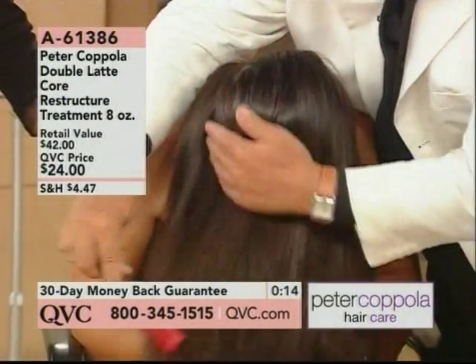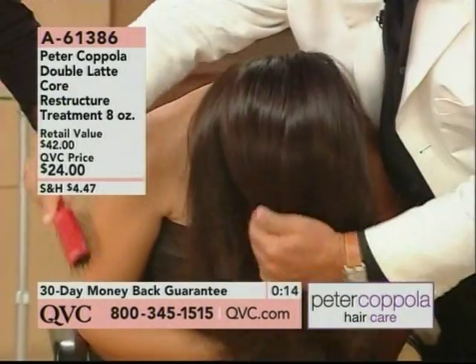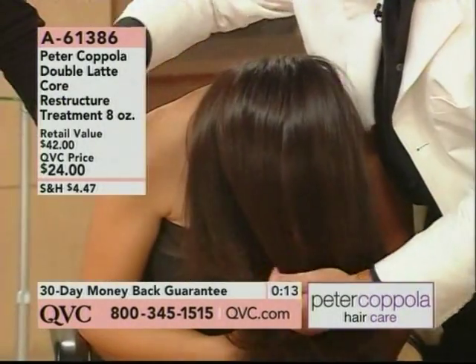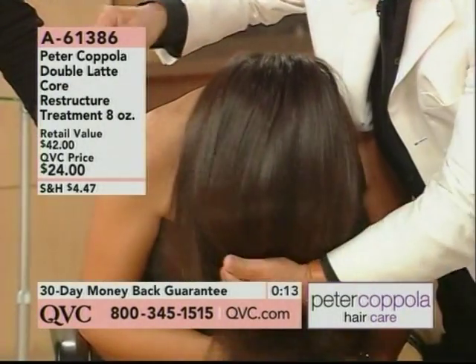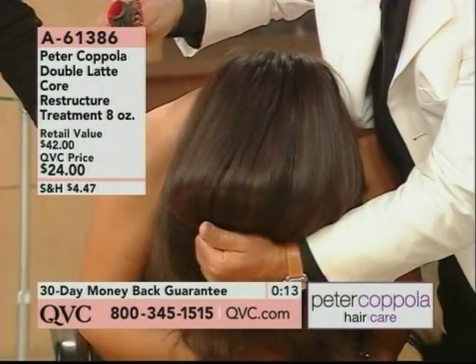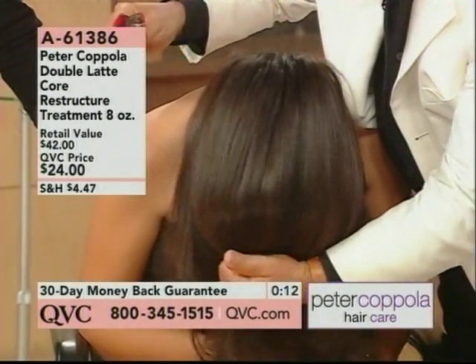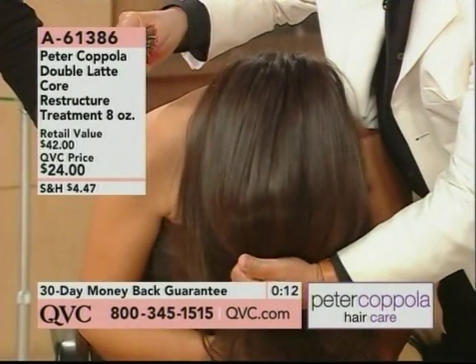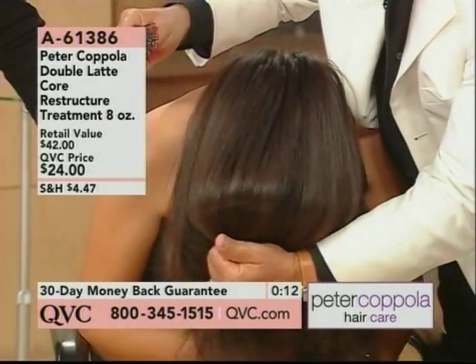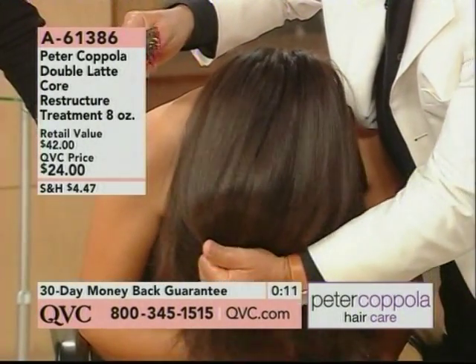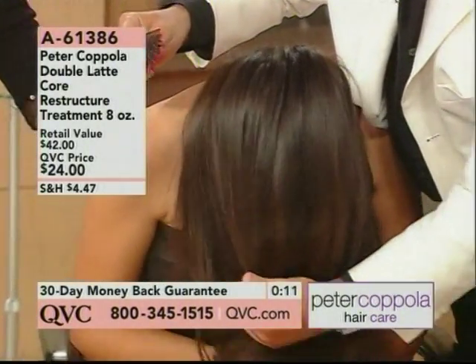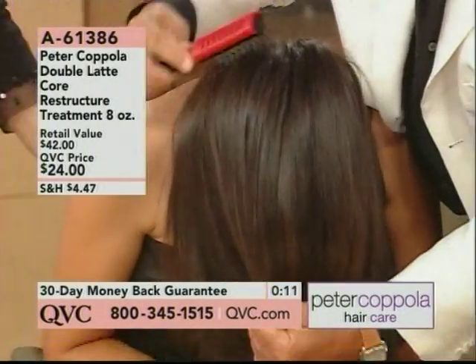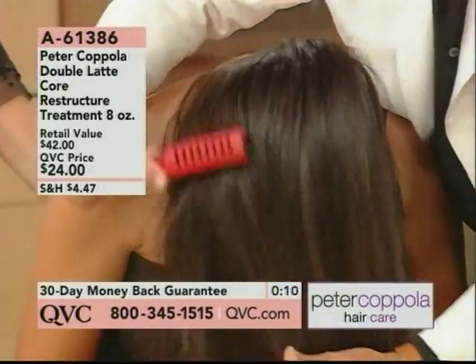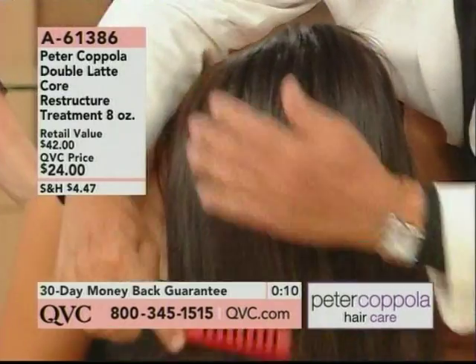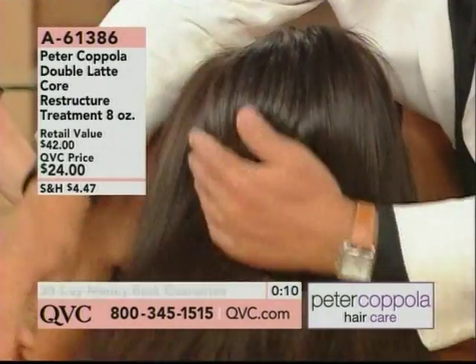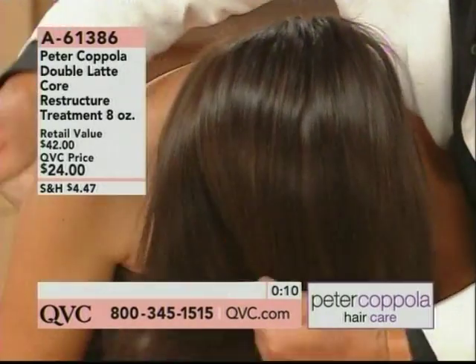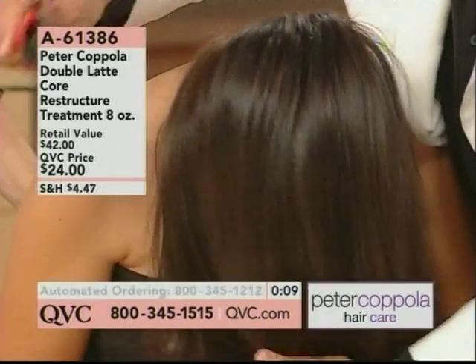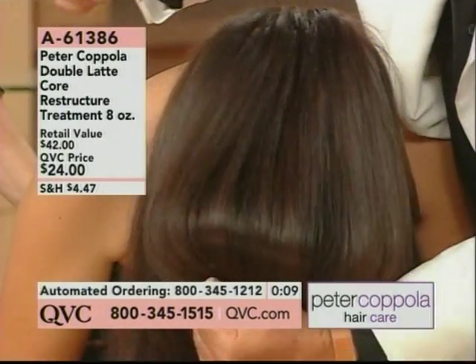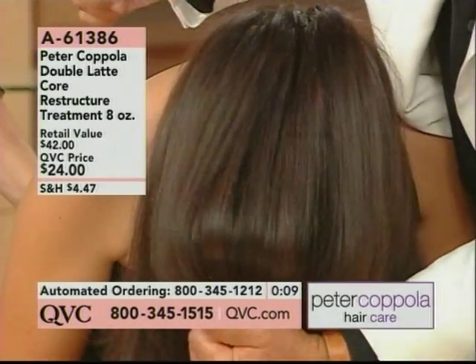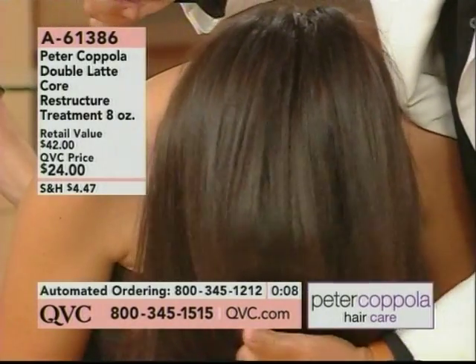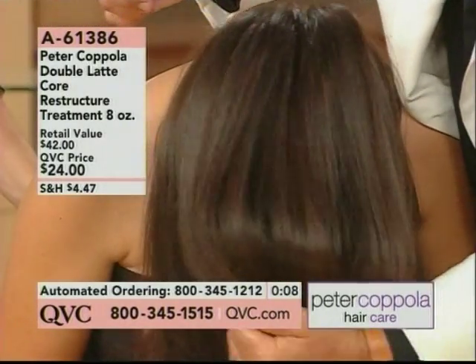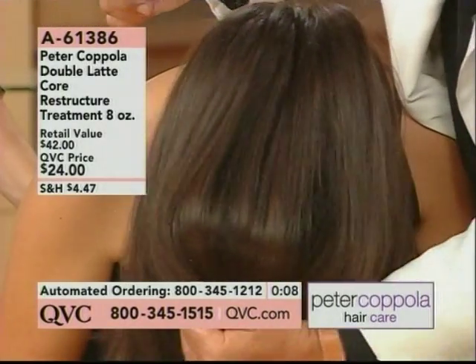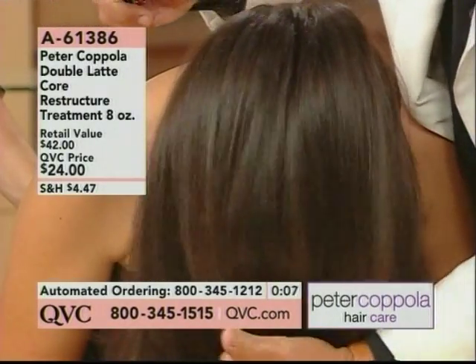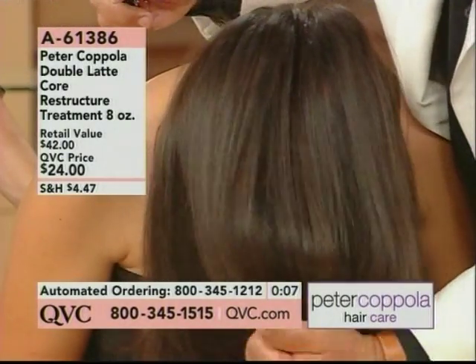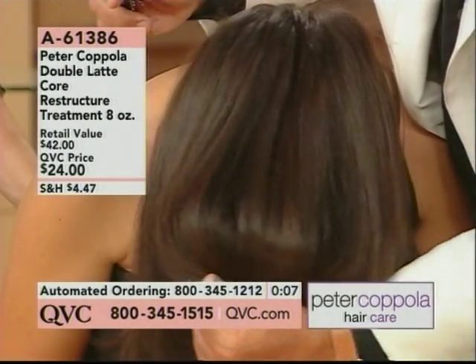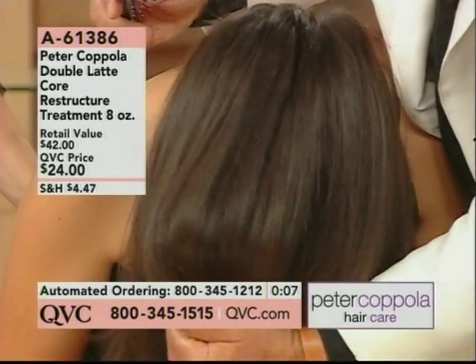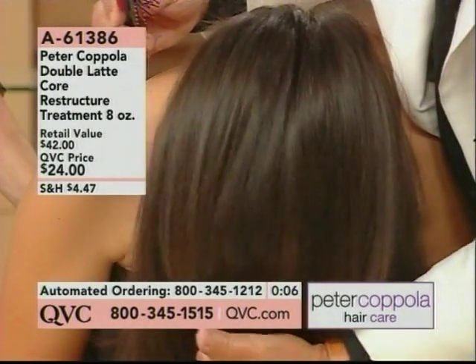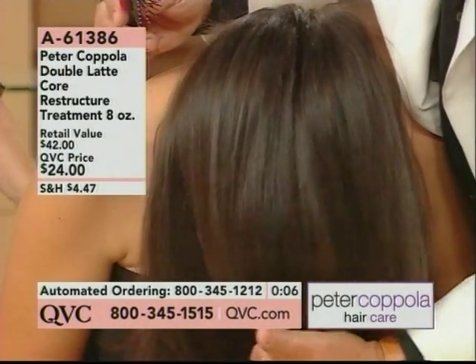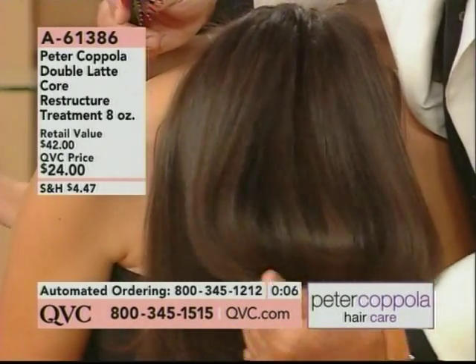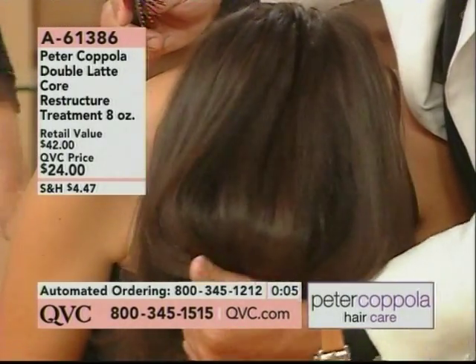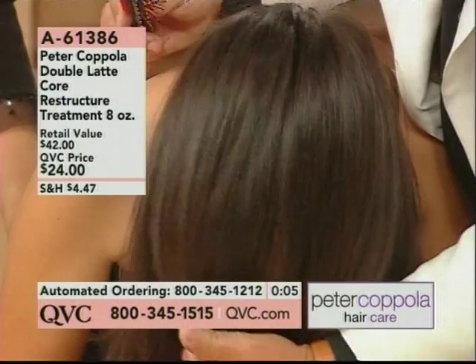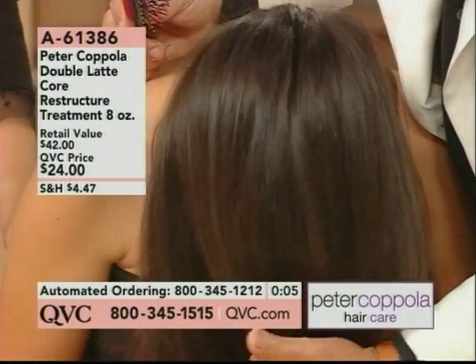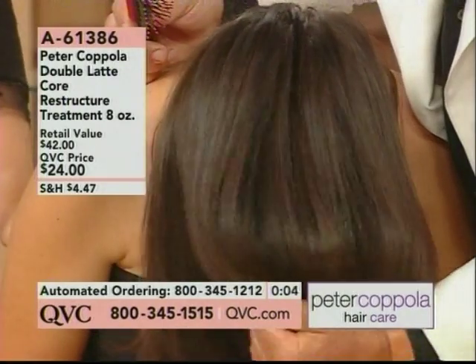Oh, wow. Can you see that? That is soft and silky. I wish you could feel Jessica's hair. And another thing —